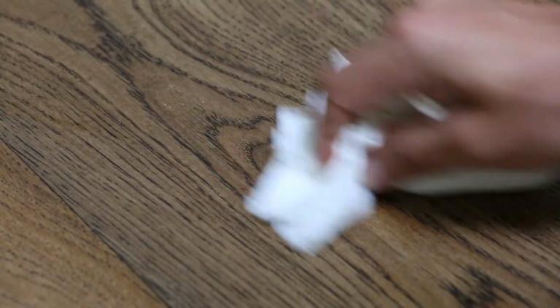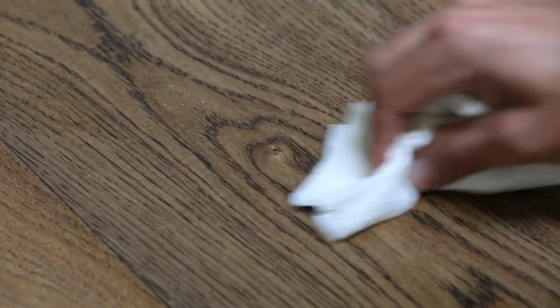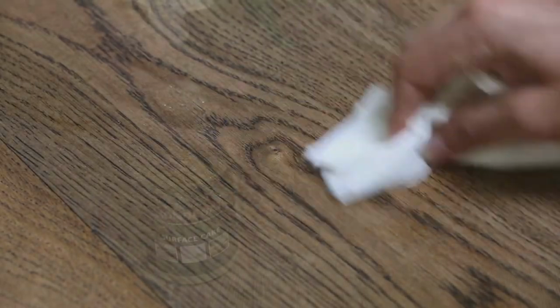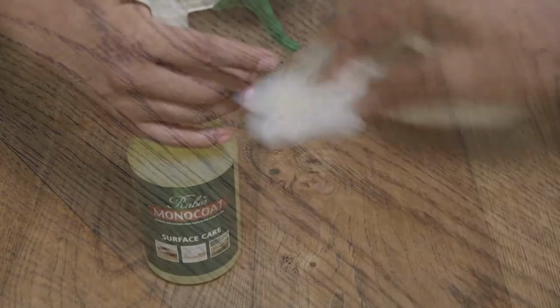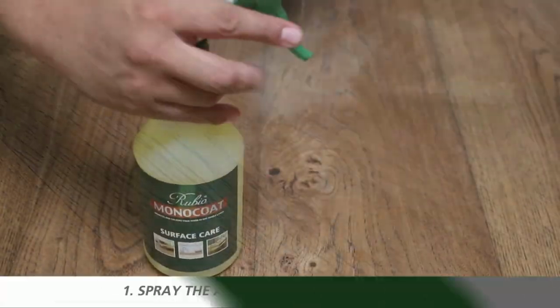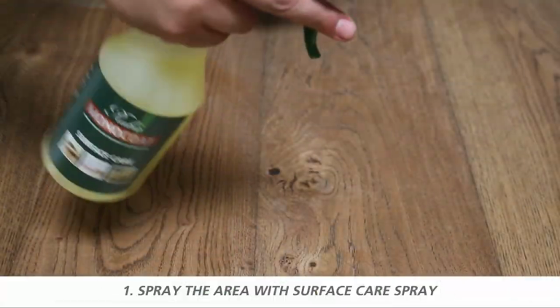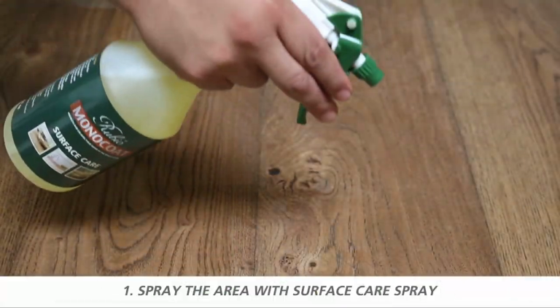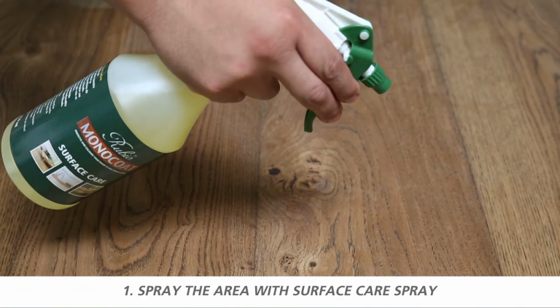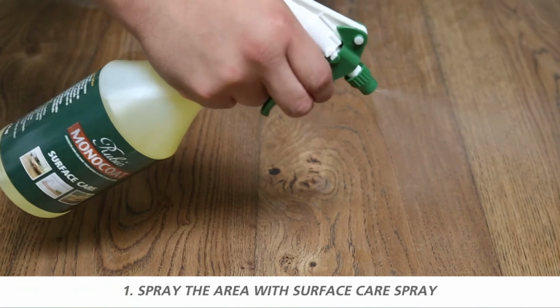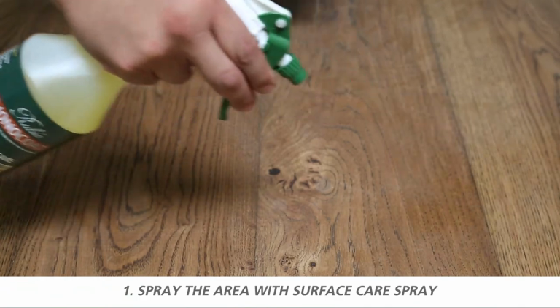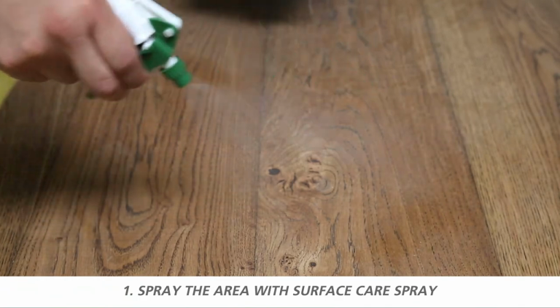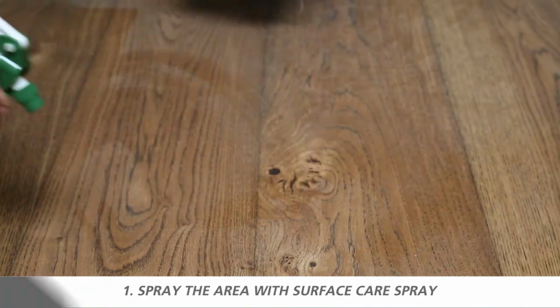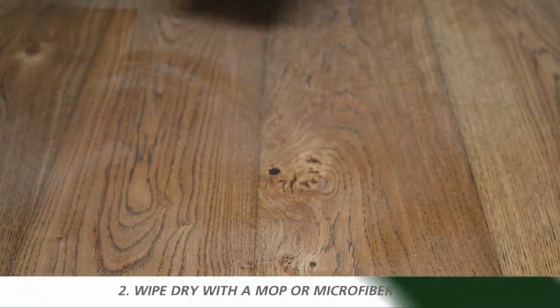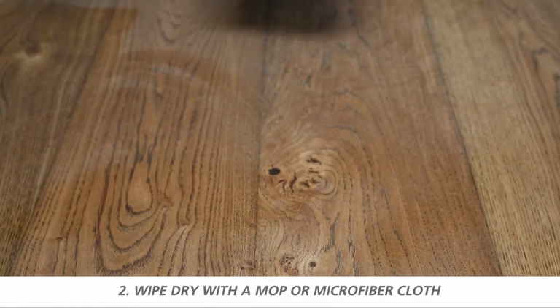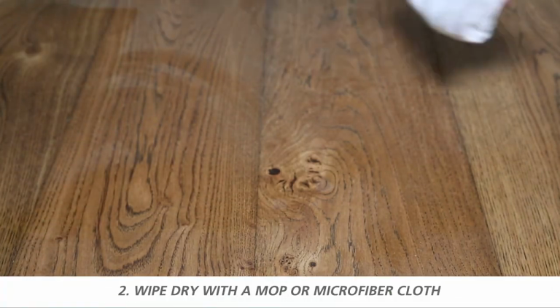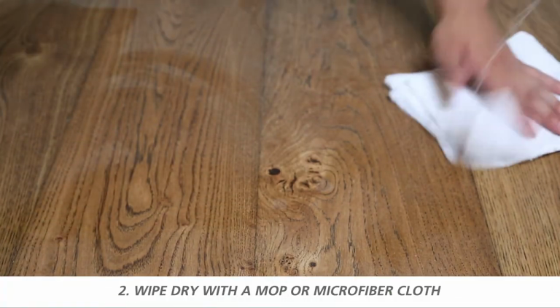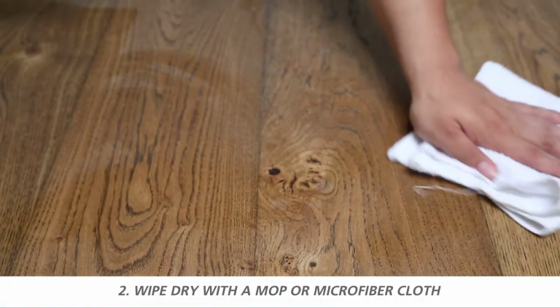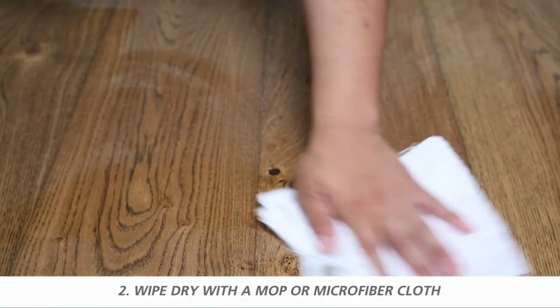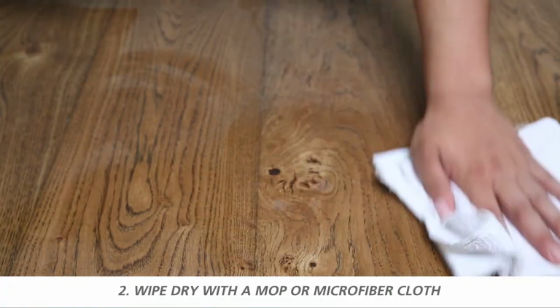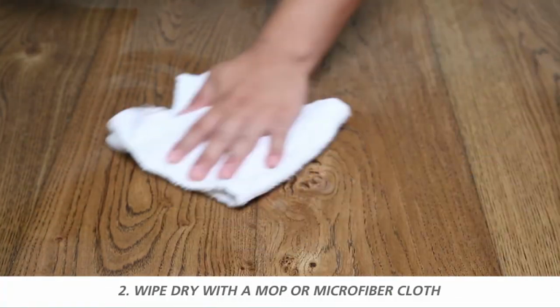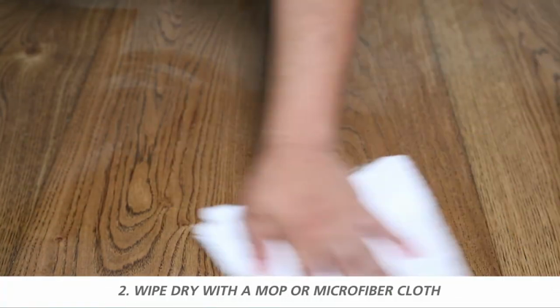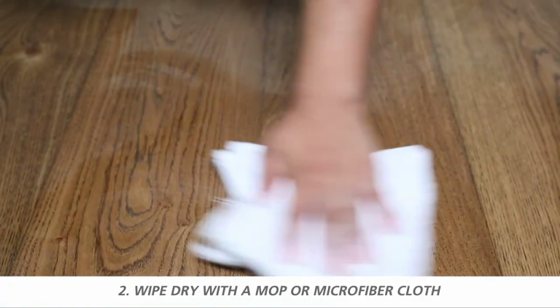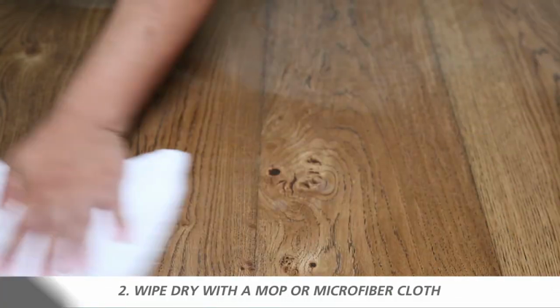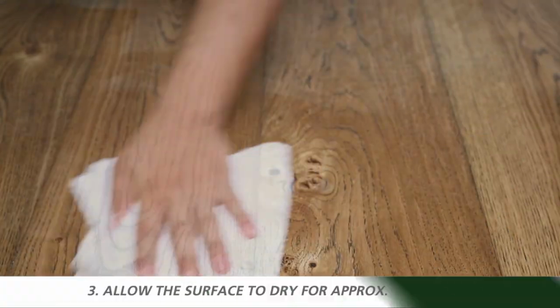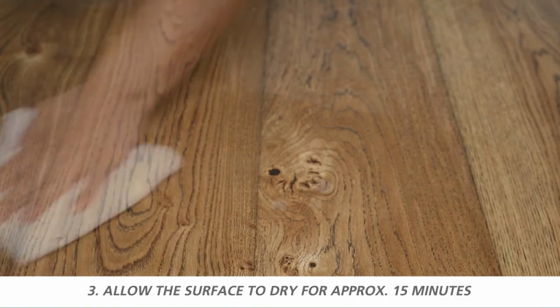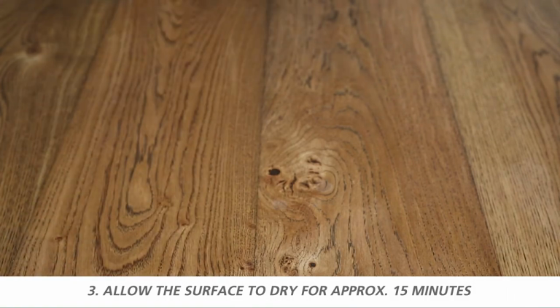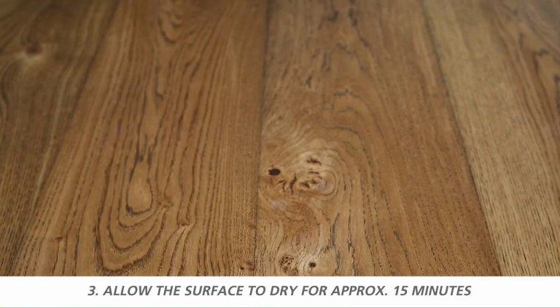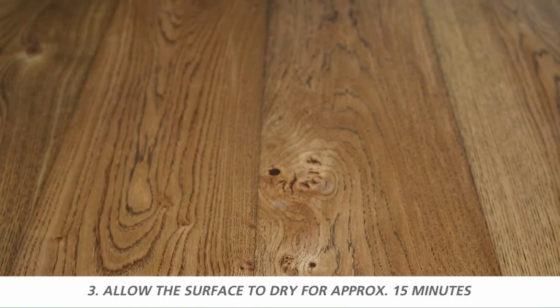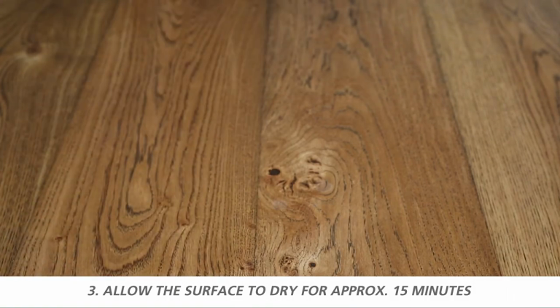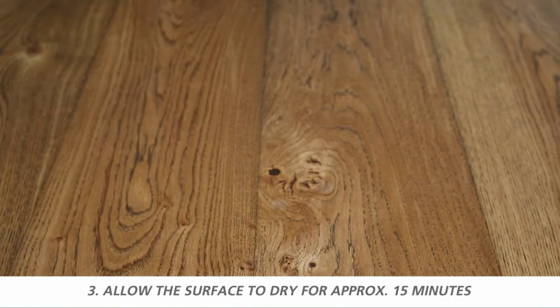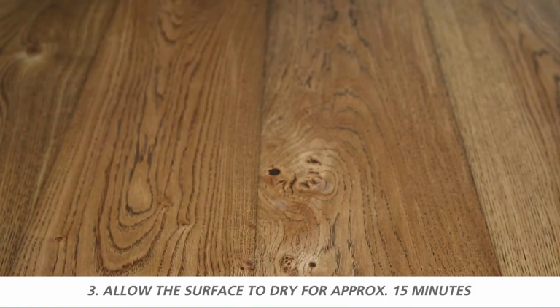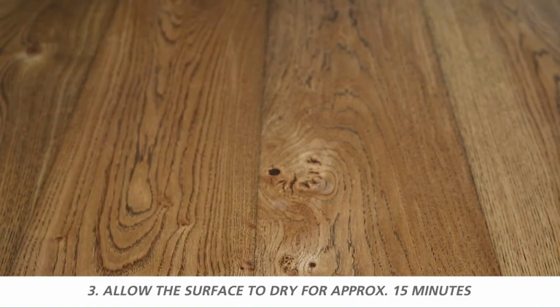To use, spray Rubio Monocoat Surface Care on the surface. Wipe dry with a mop or microfiber cloth. Allow the surface to dry for approximately 15 minutes.